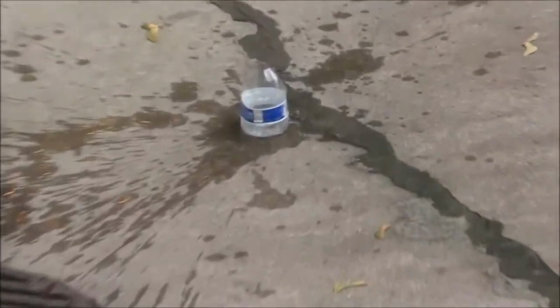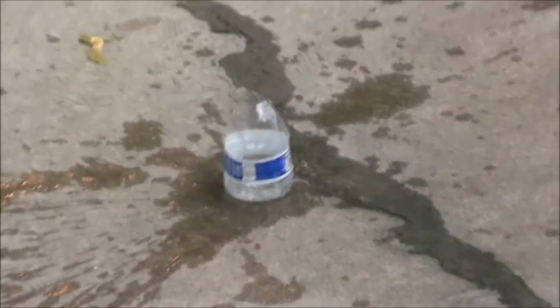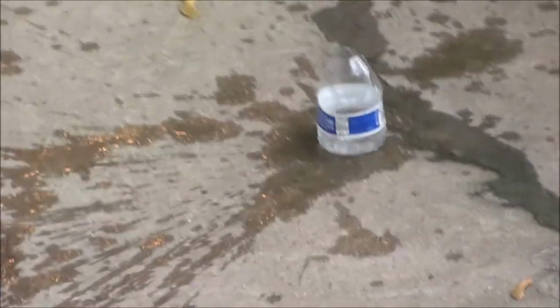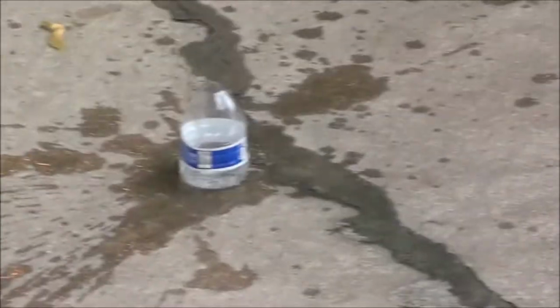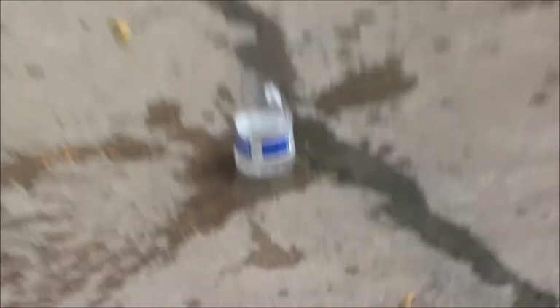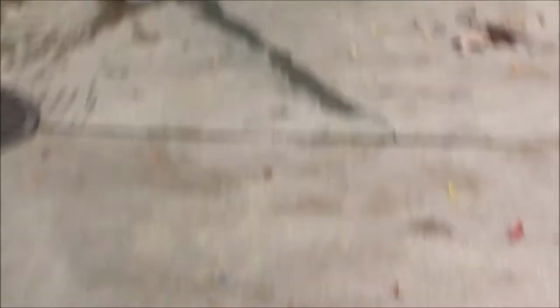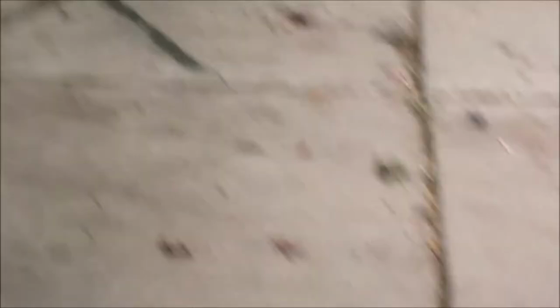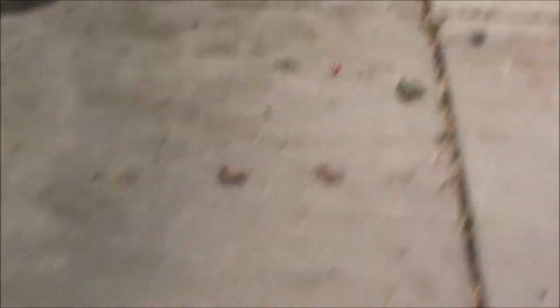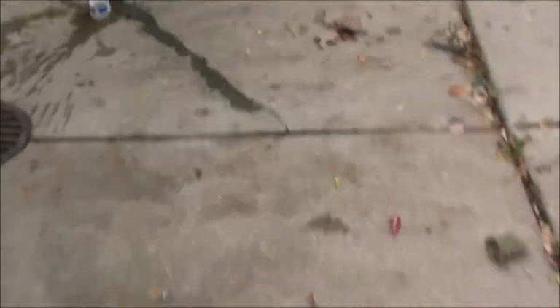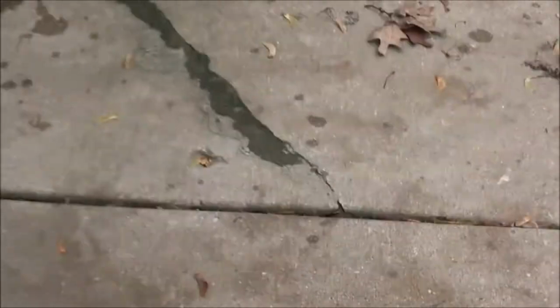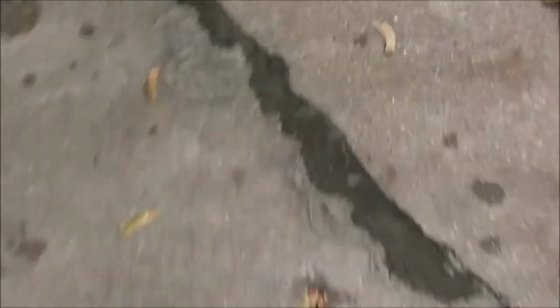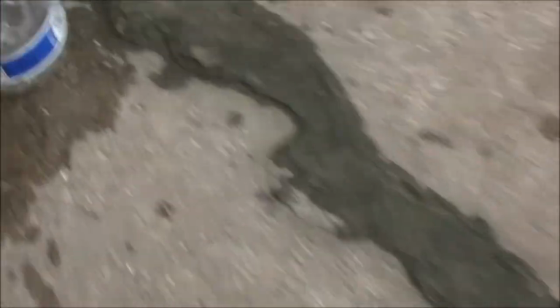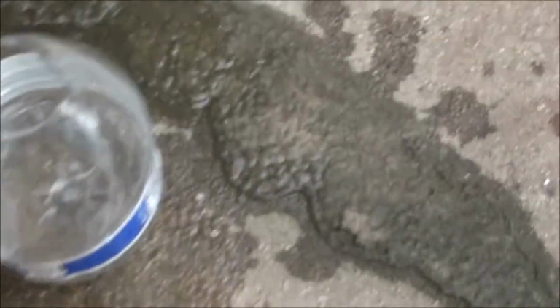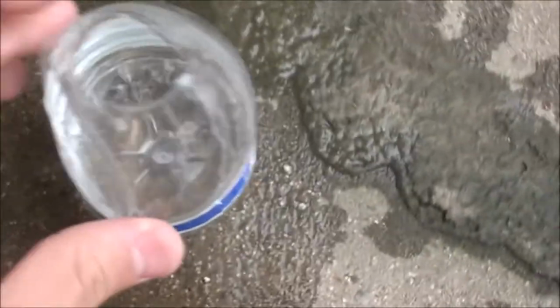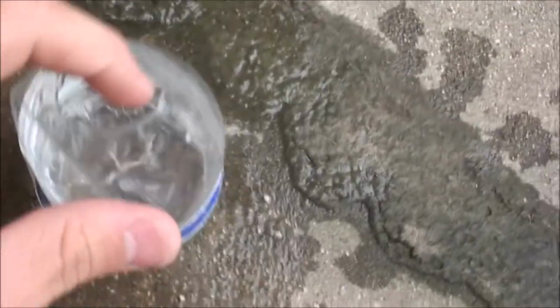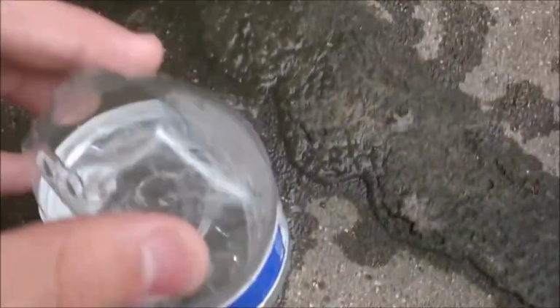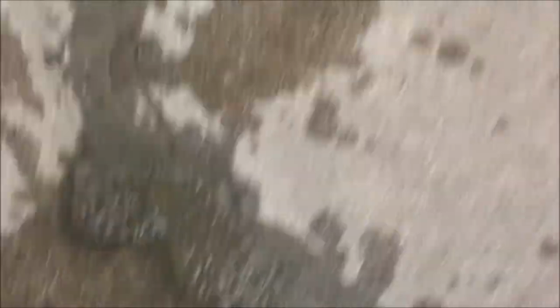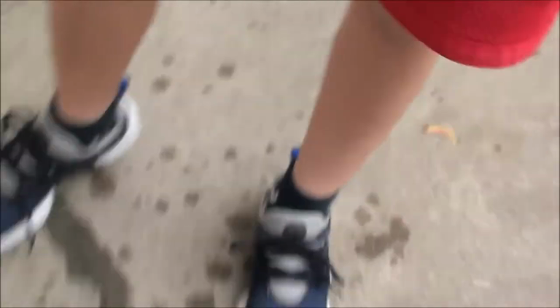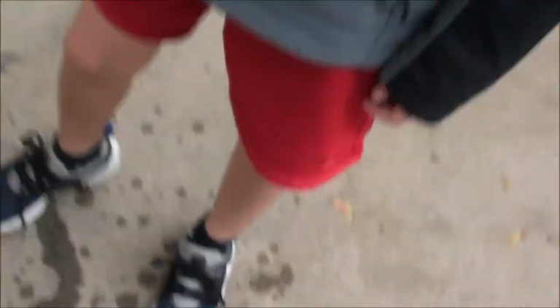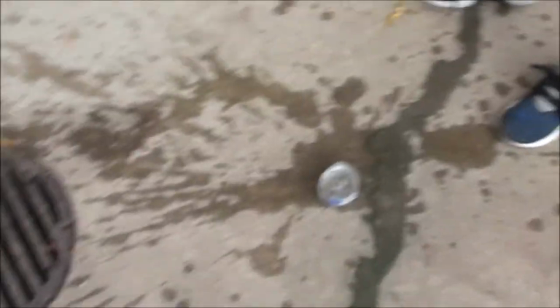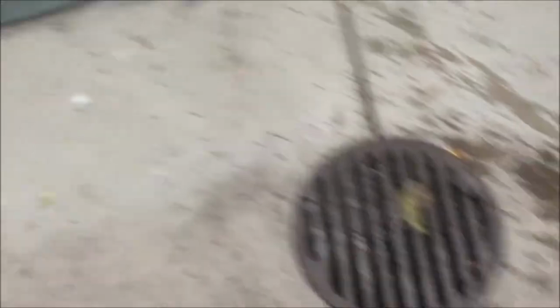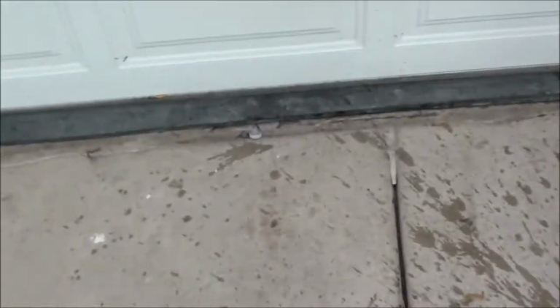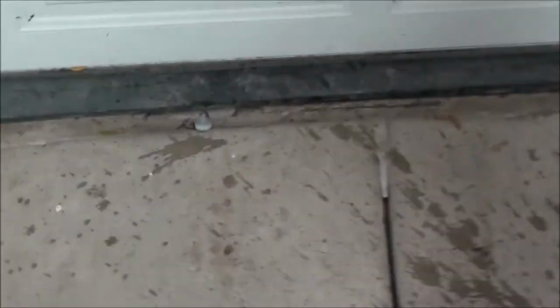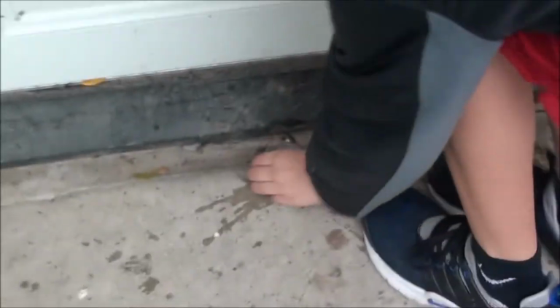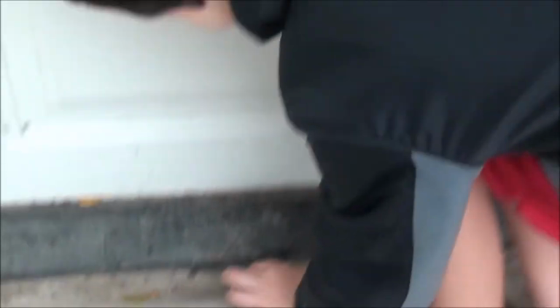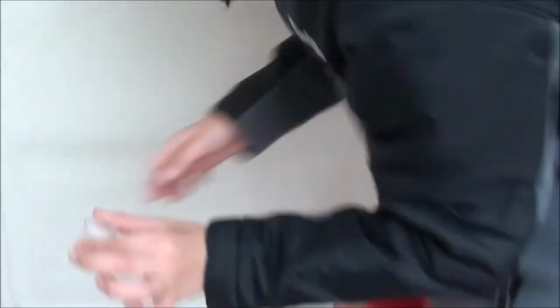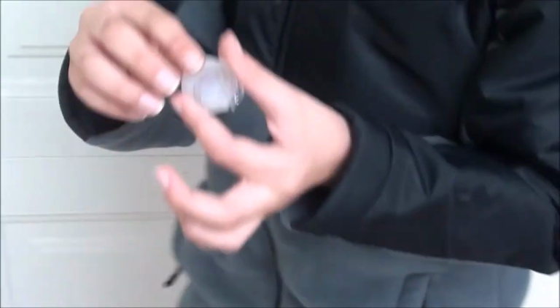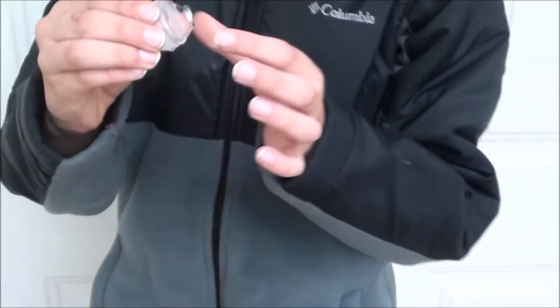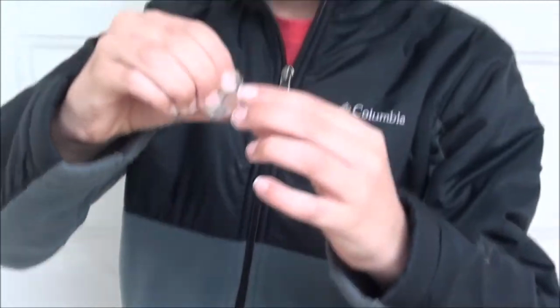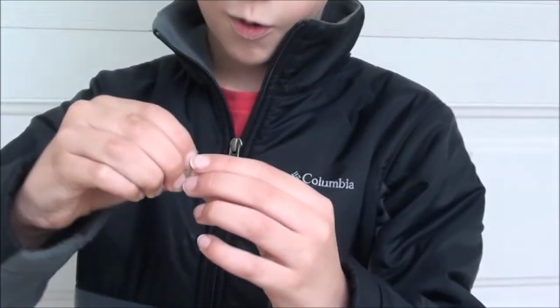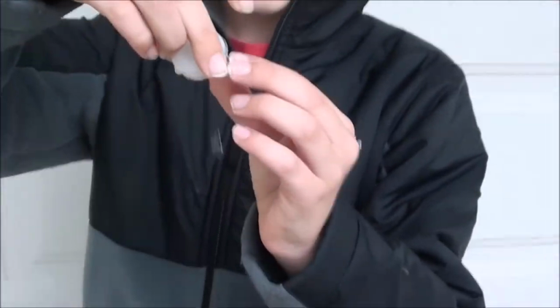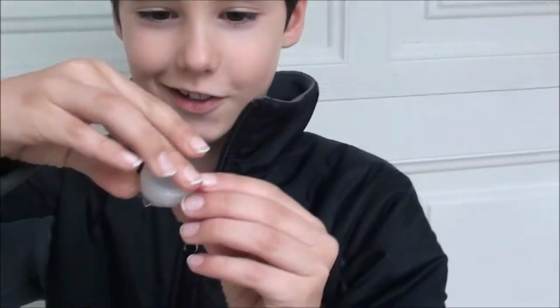Well, it landed, but it broke, right? Geez, the cap flew right off — where'd the cap go? There's the cap — the cap flew right off.